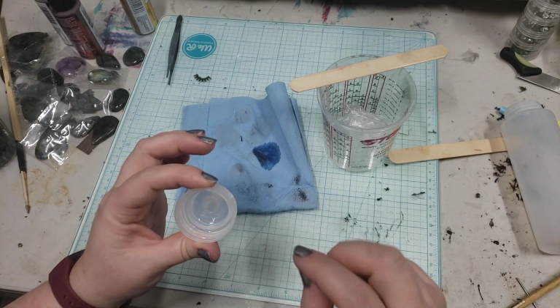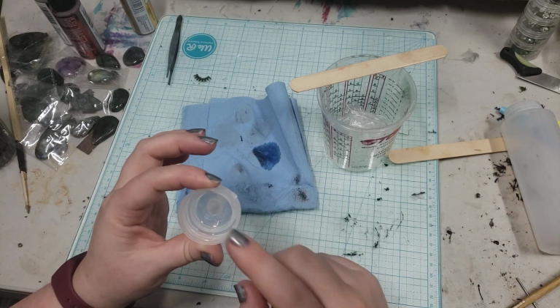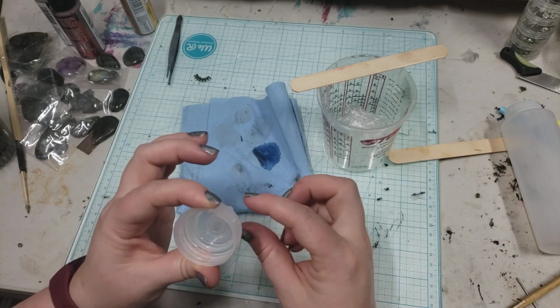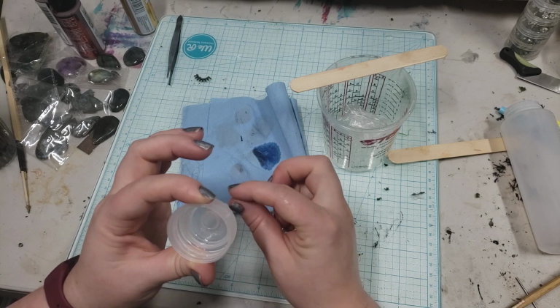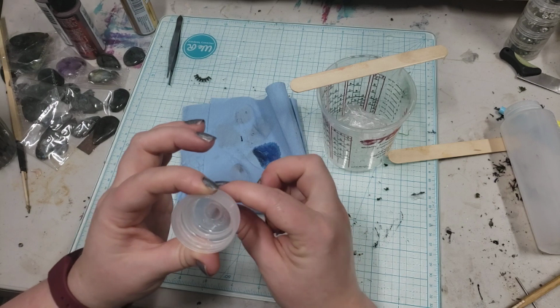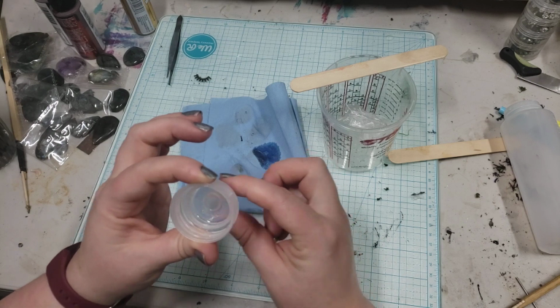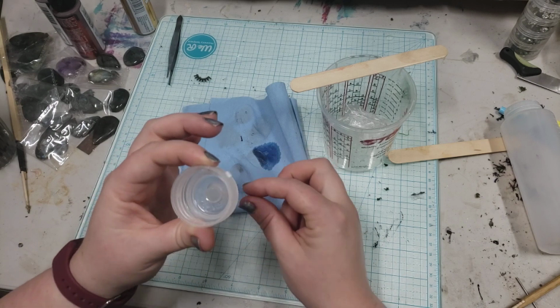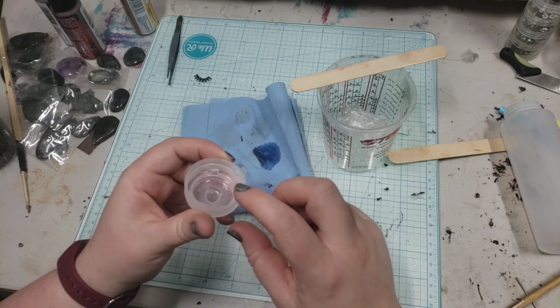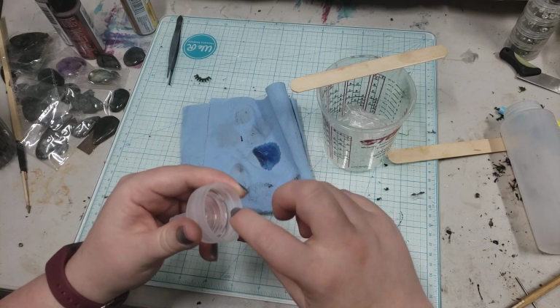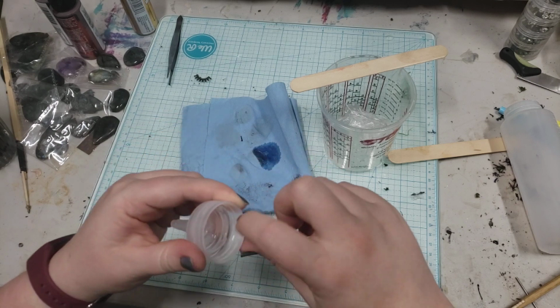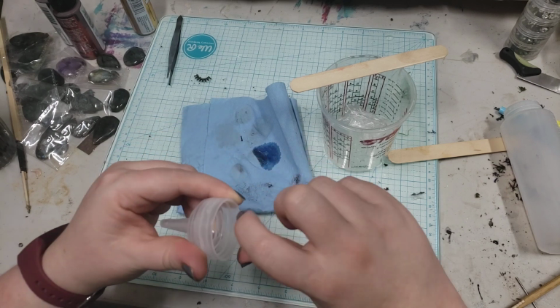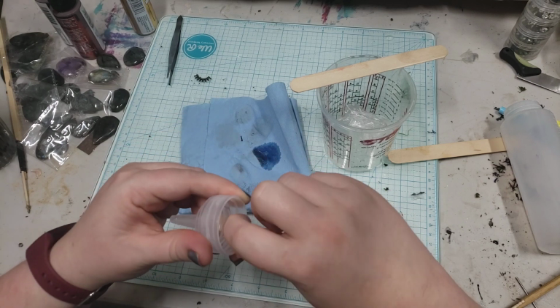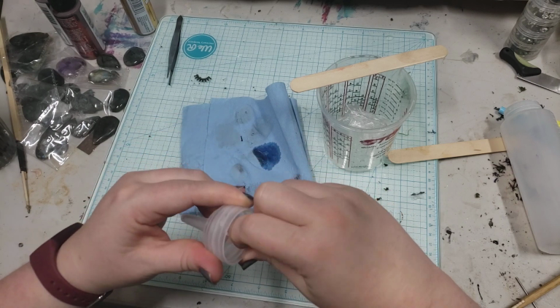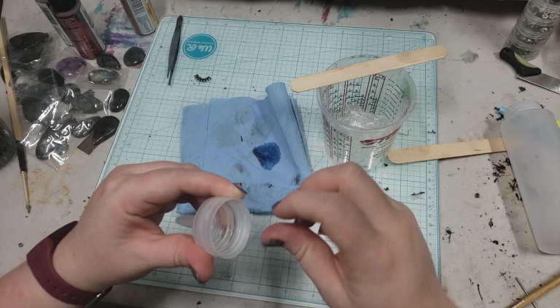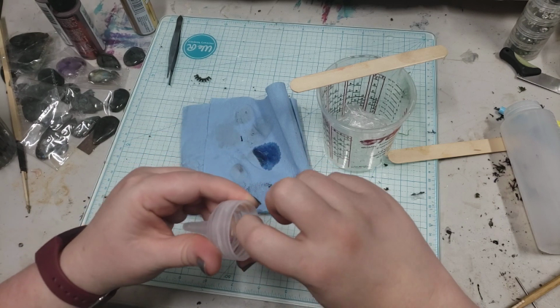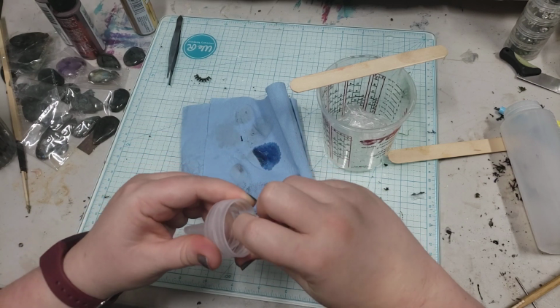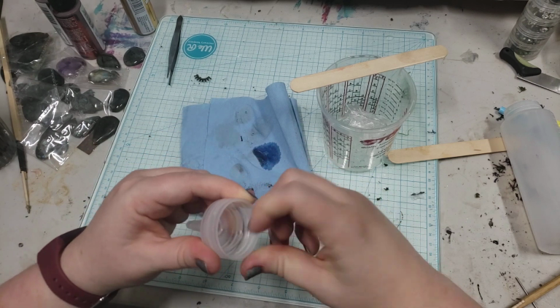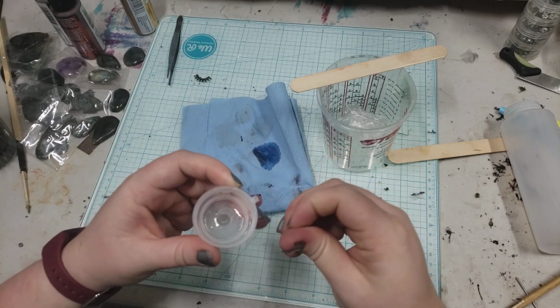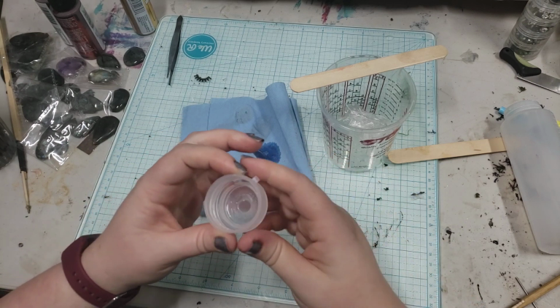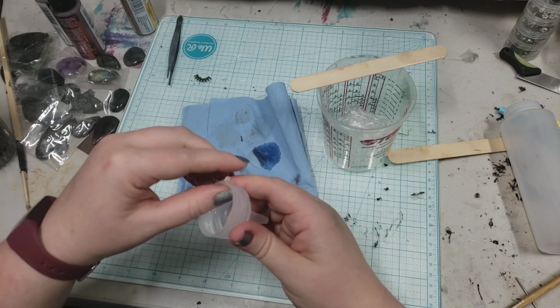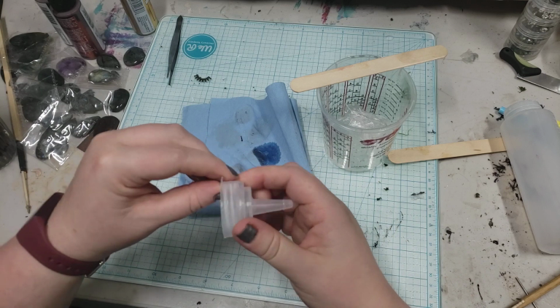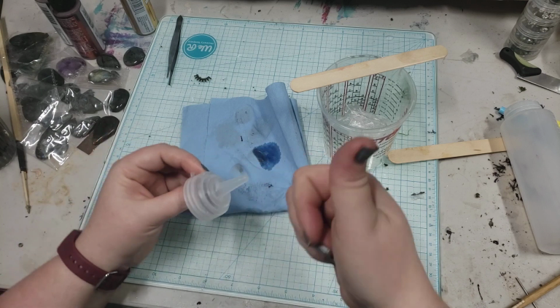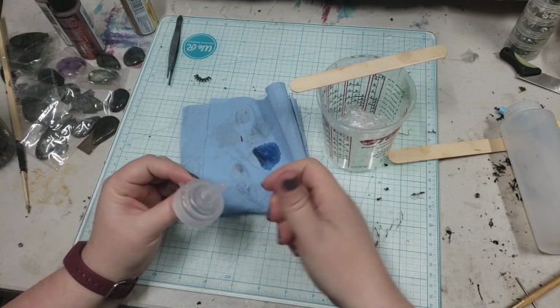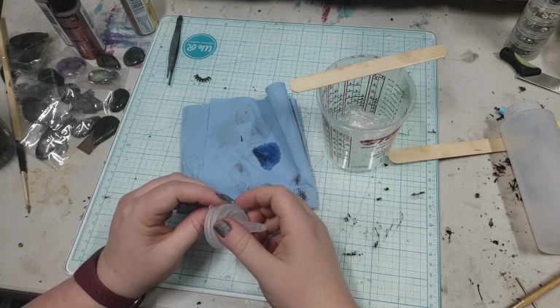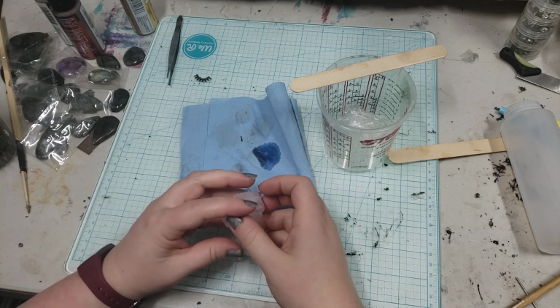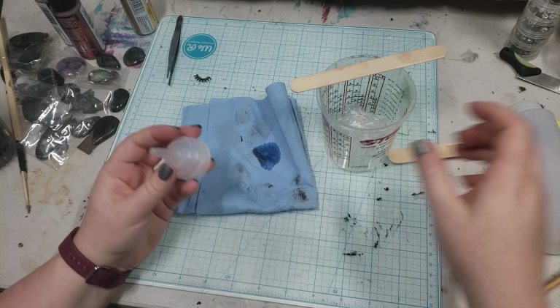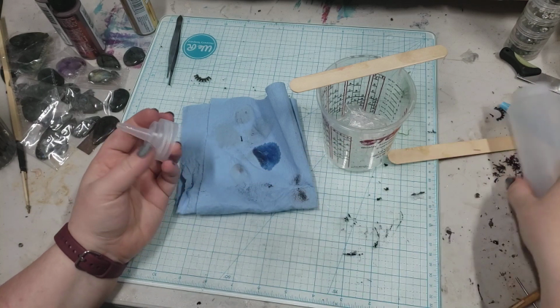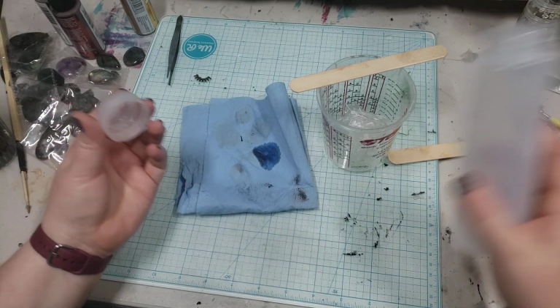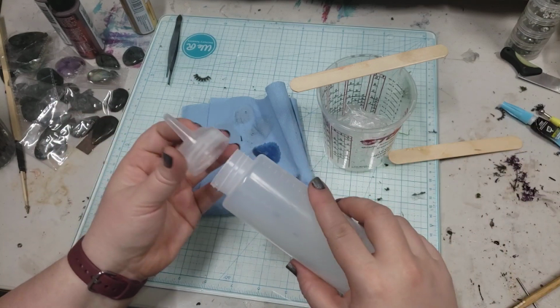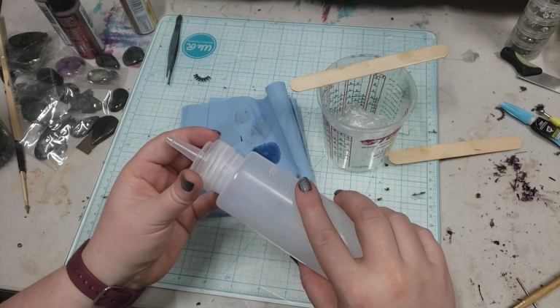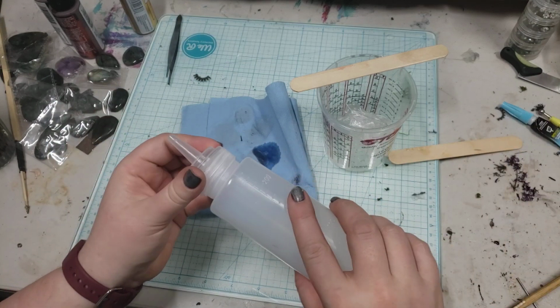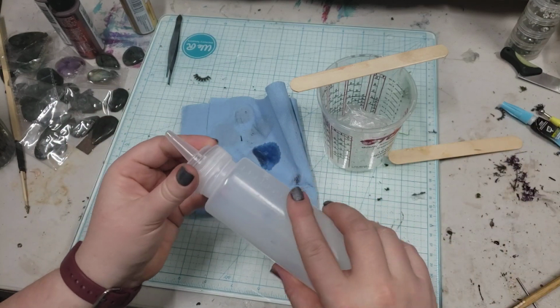But so long as you've got airflow — like a clean passage through there — and your threading lines up, you're good to go. And that's how I reclaim my bottles.